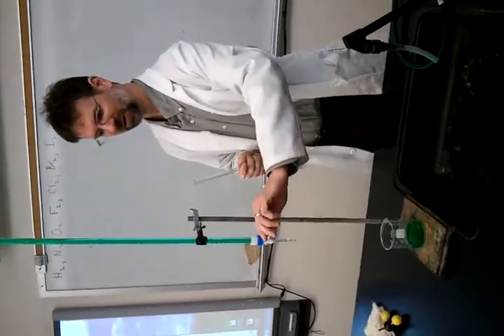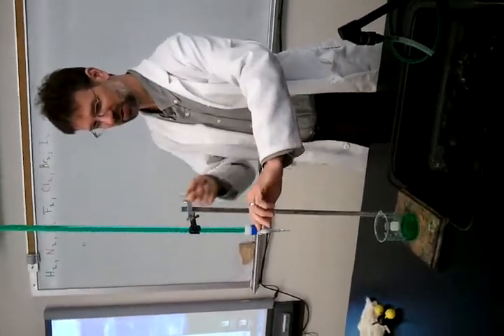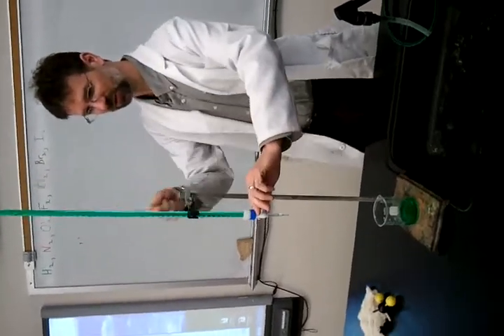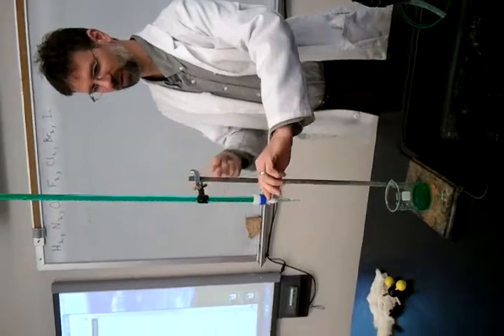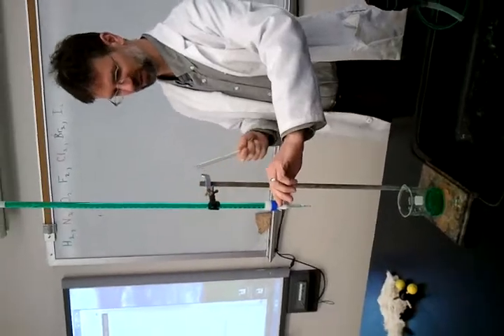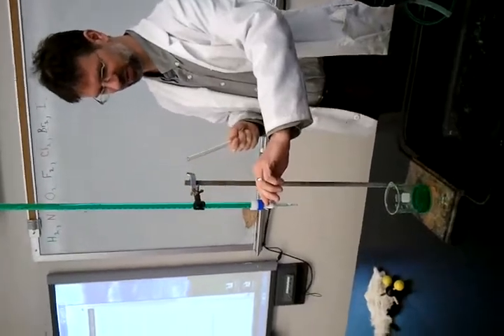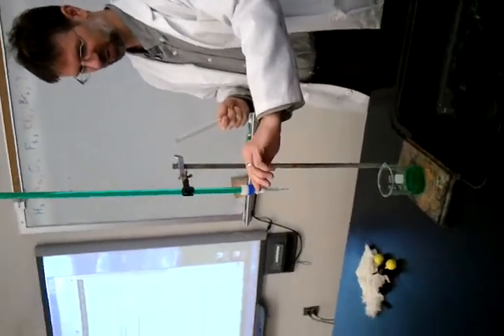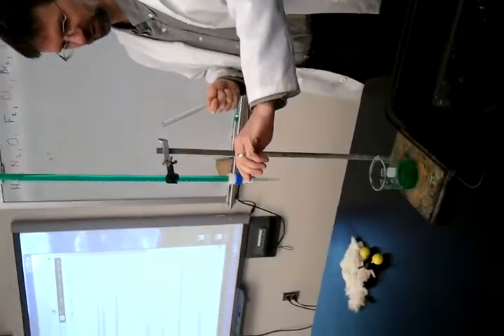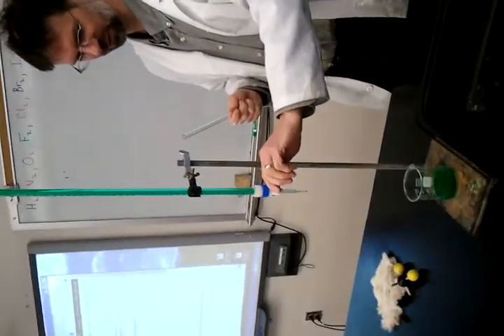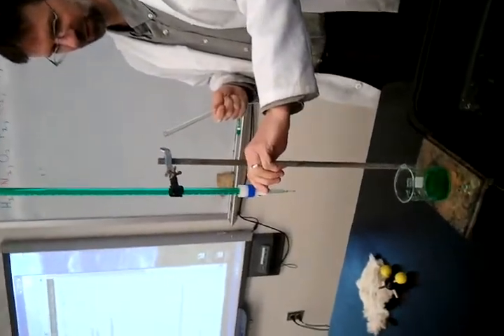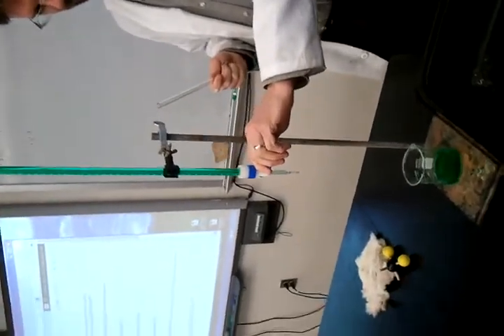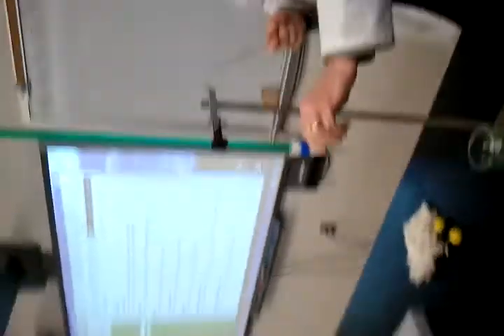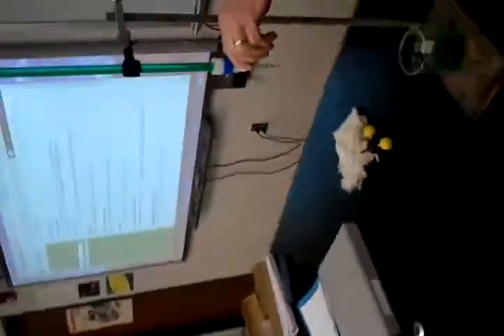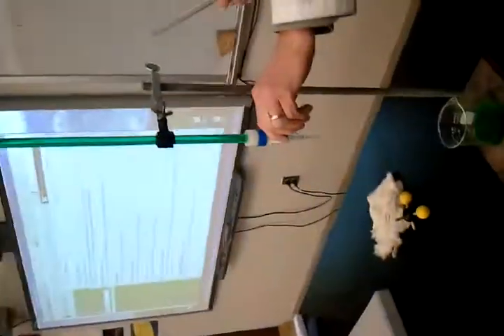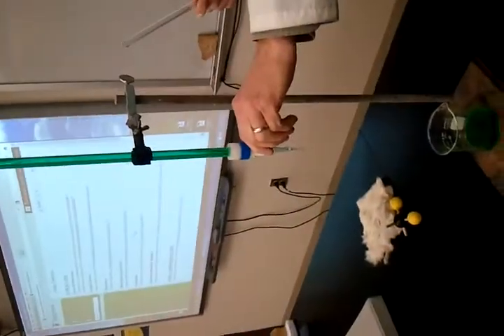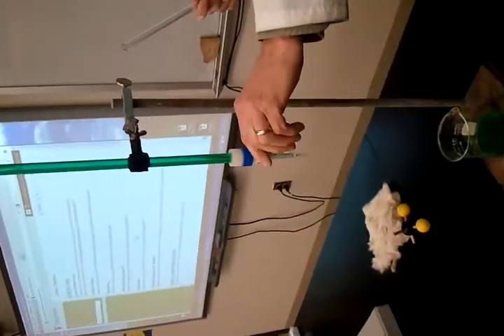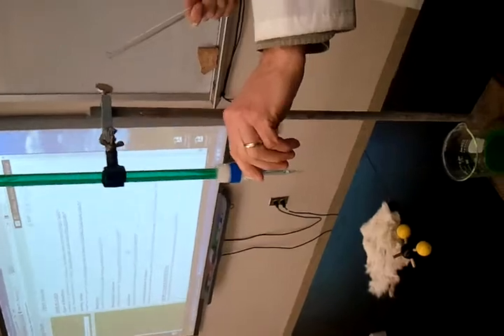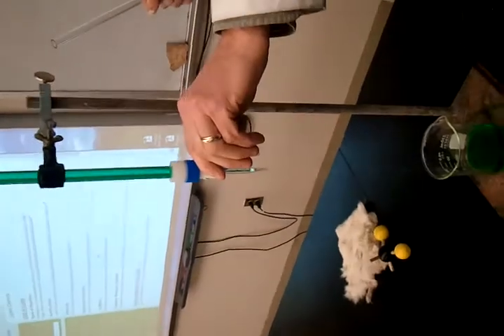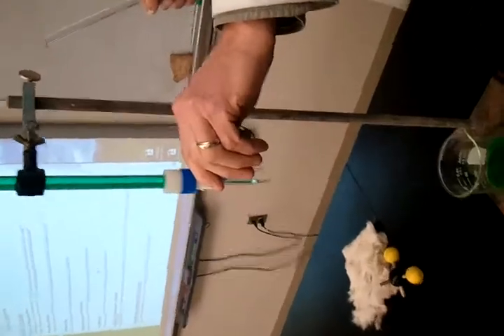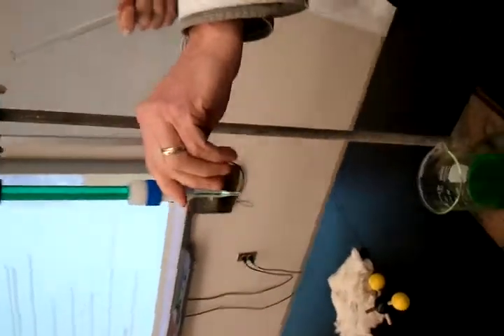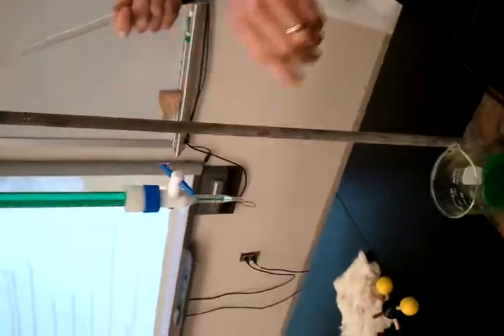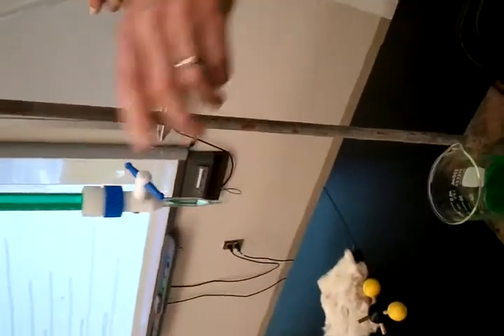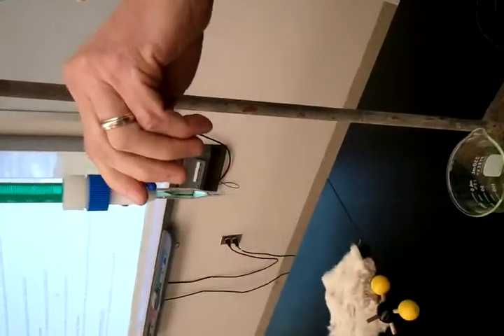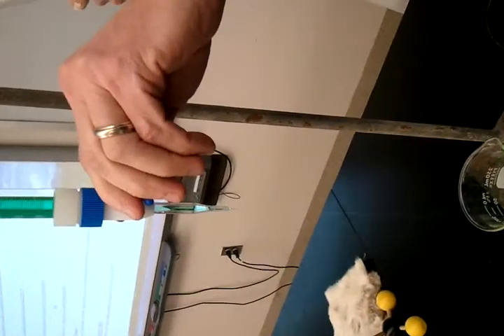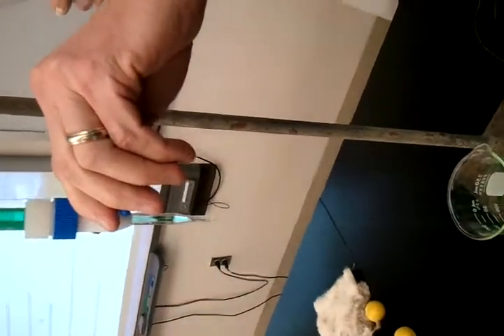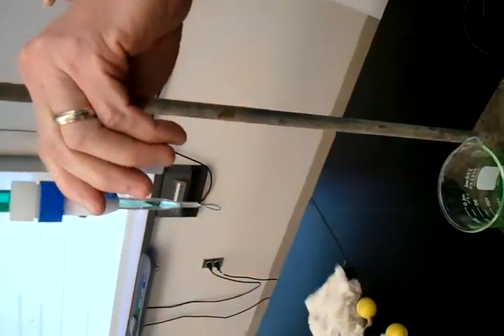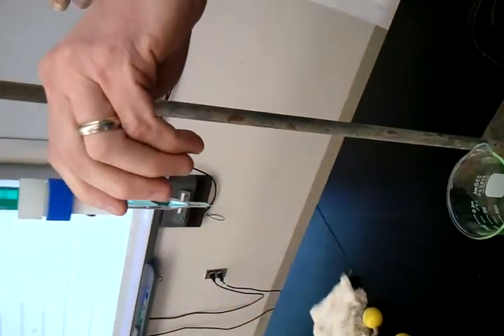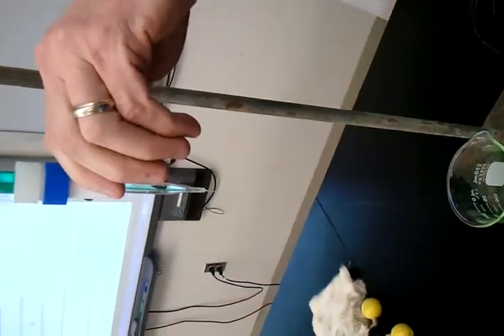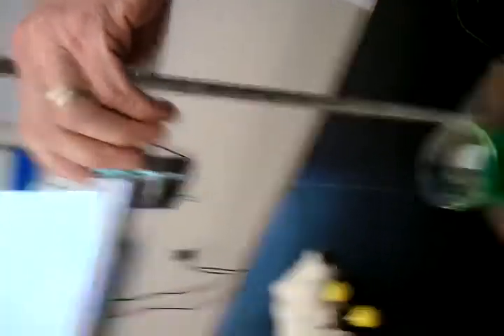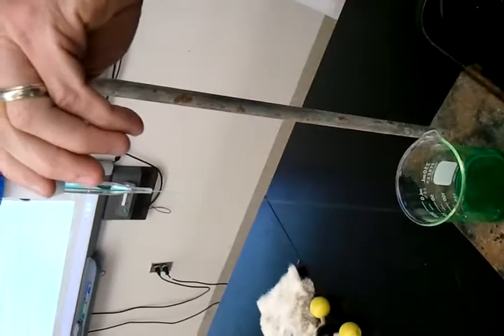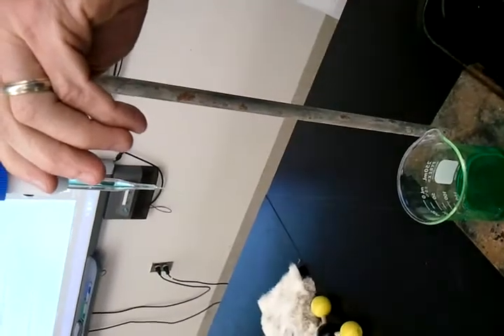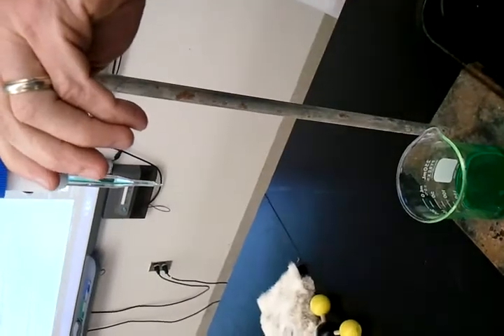This is colored water that is sitting inside this burette. And if I turn it on really slowly and let it slowly drip out, it's dripping out straight.